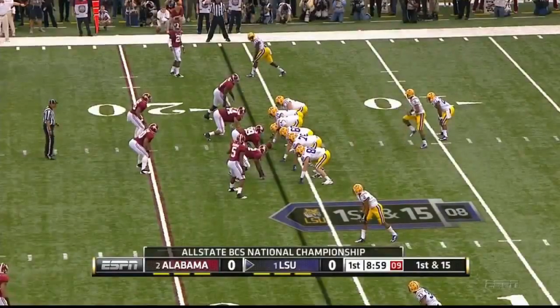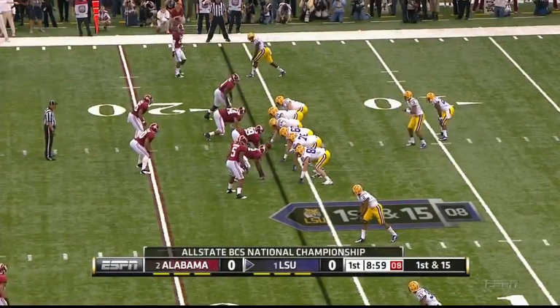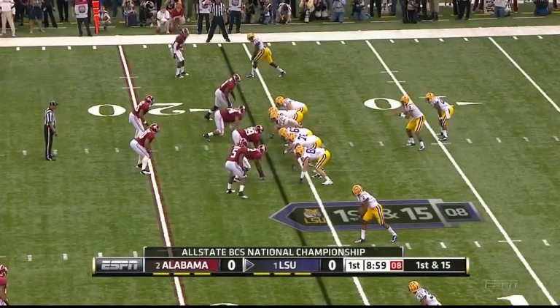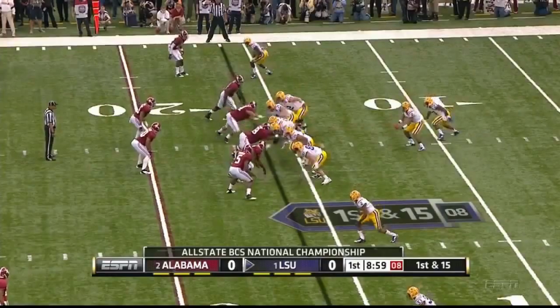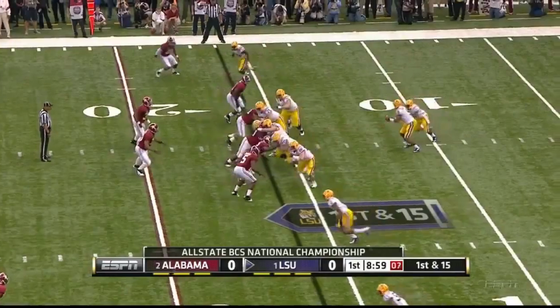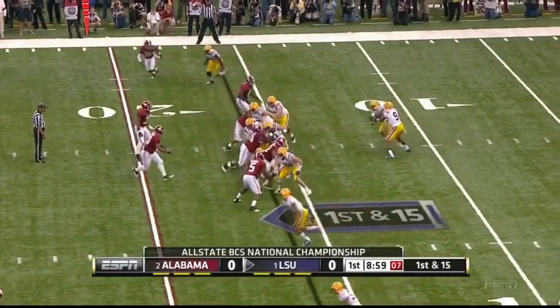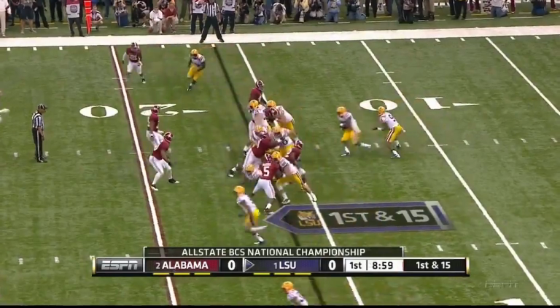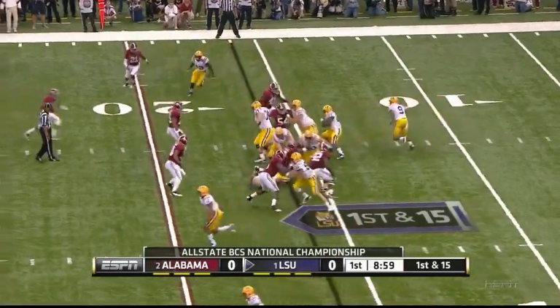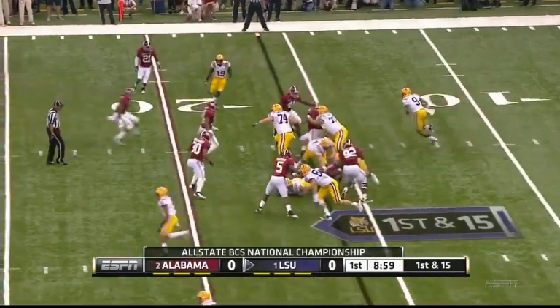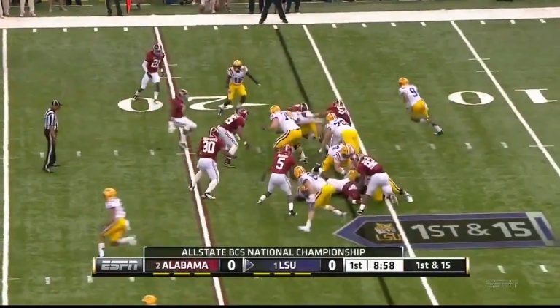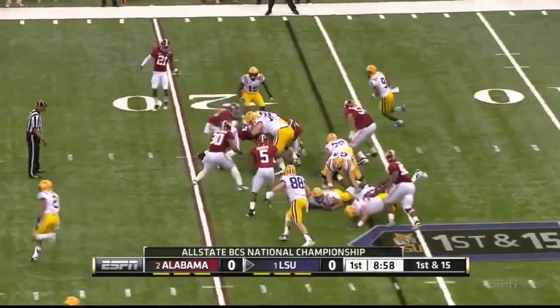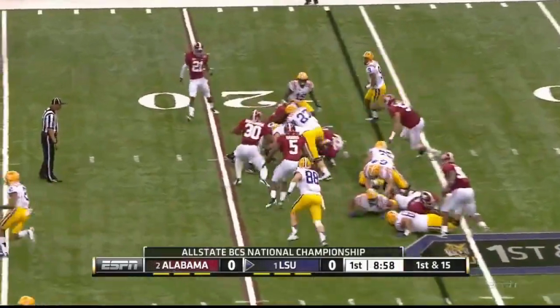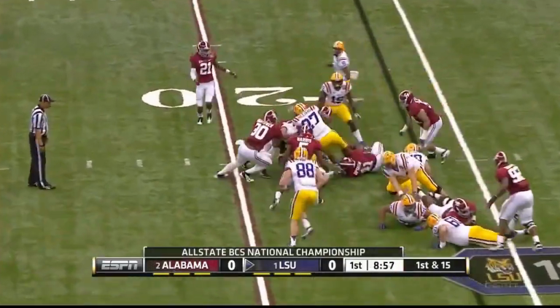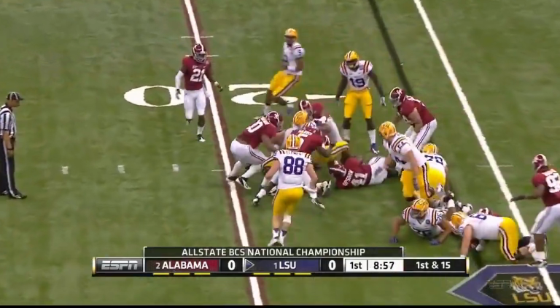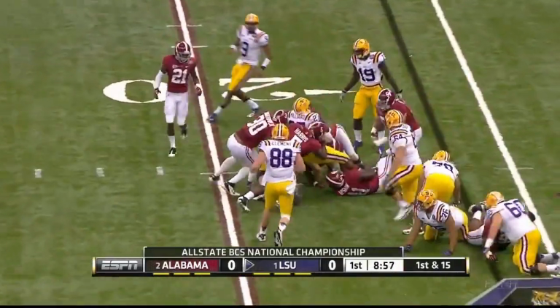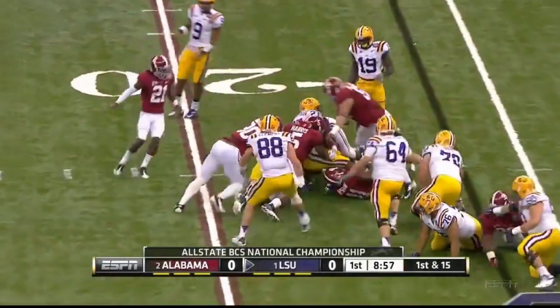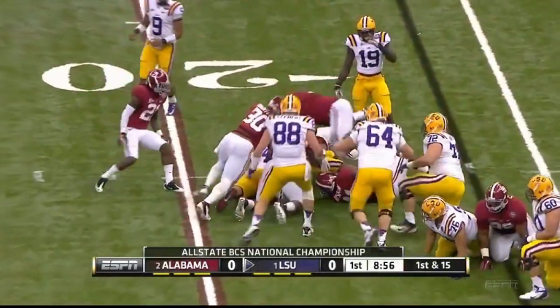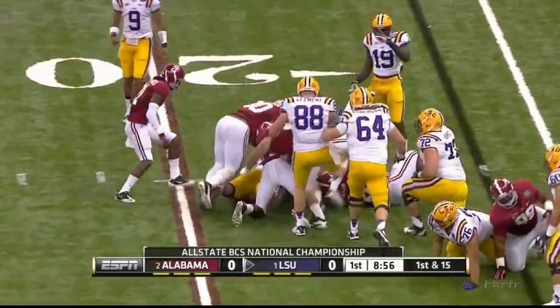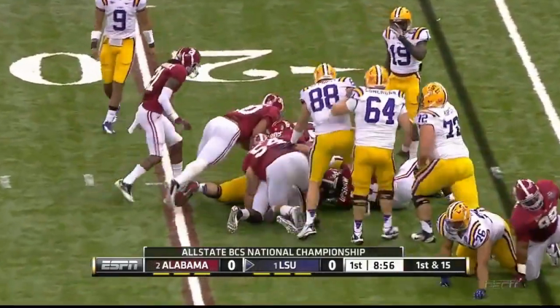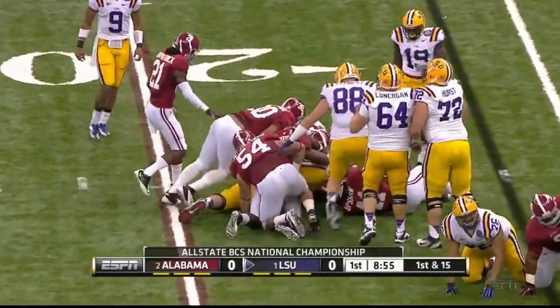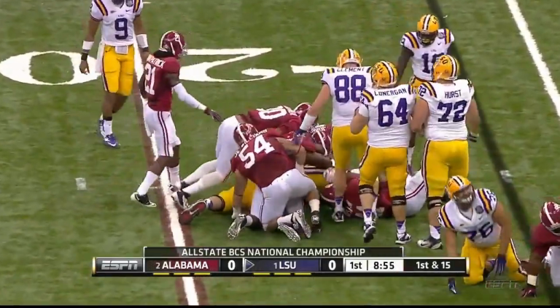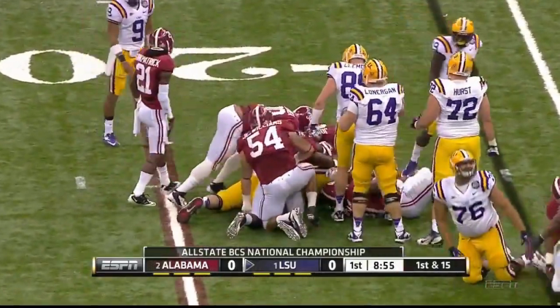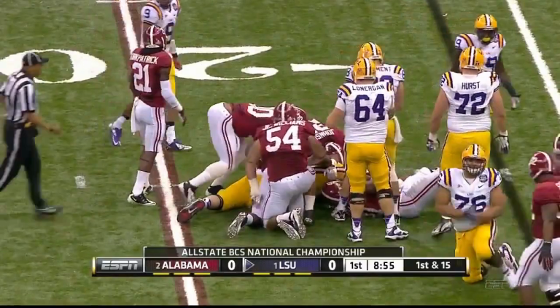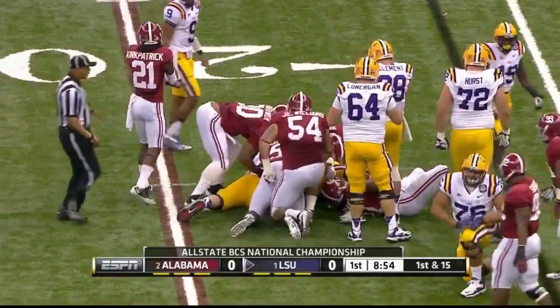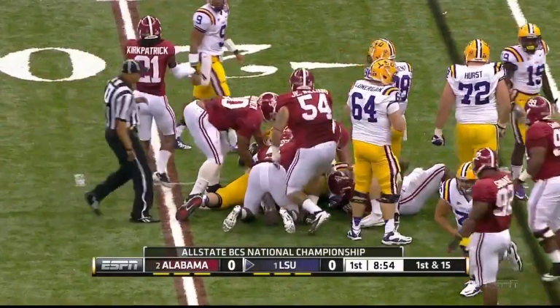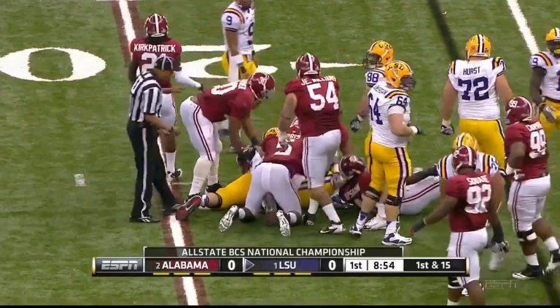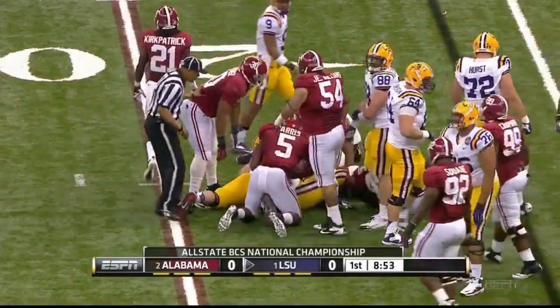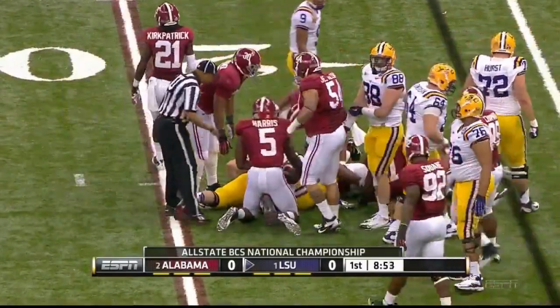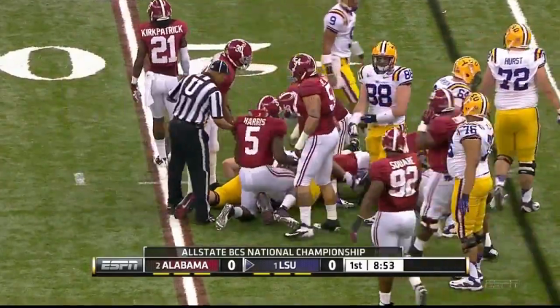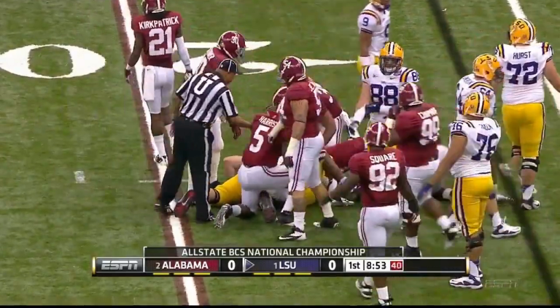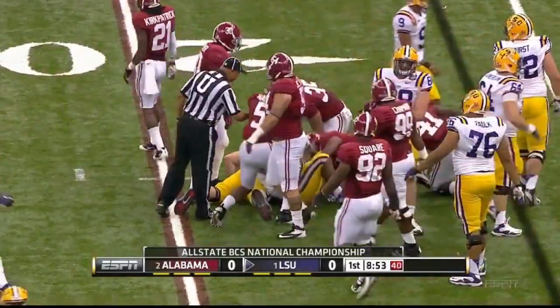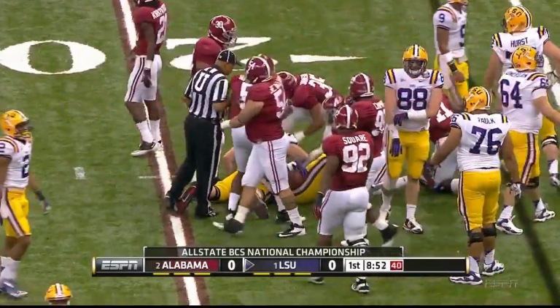Beckham is out wide — that's toward the bottom of your screen. They come back with the freshman running back. He is a big boy, and Les Miles has called this big boy football.